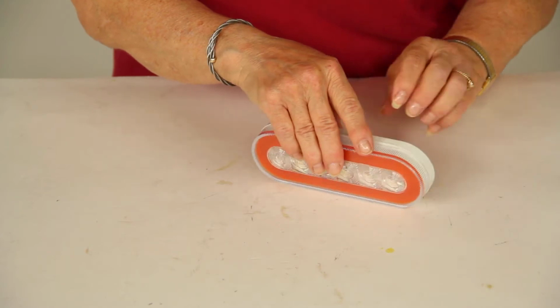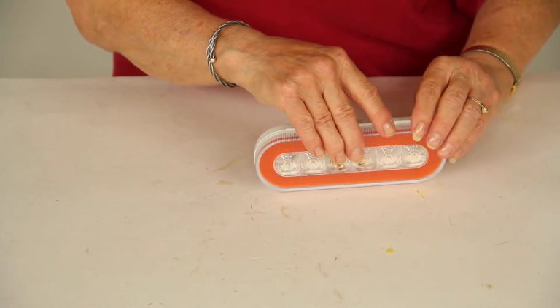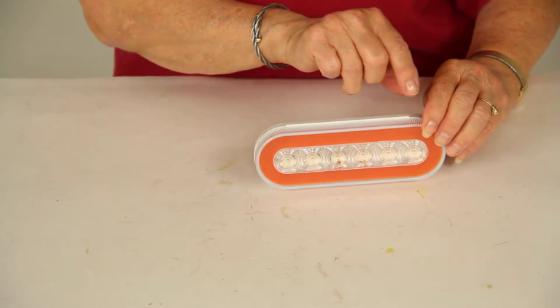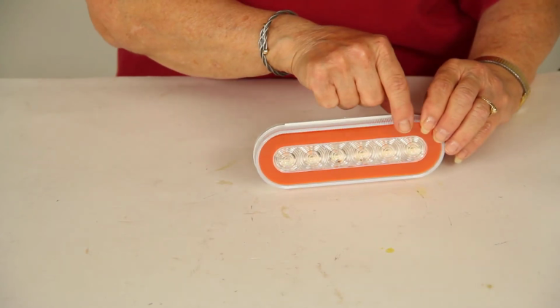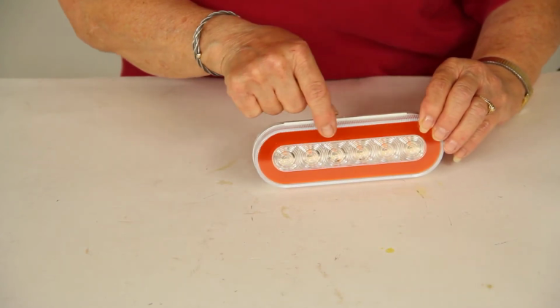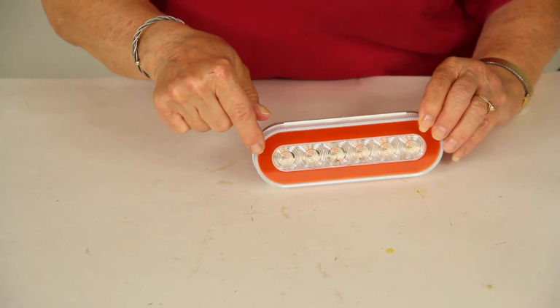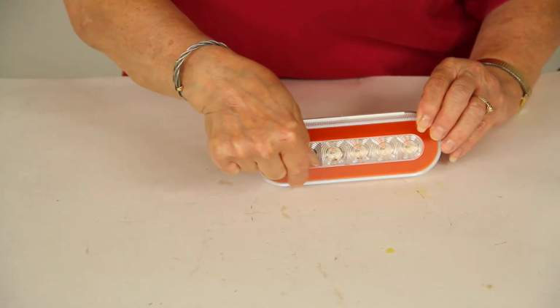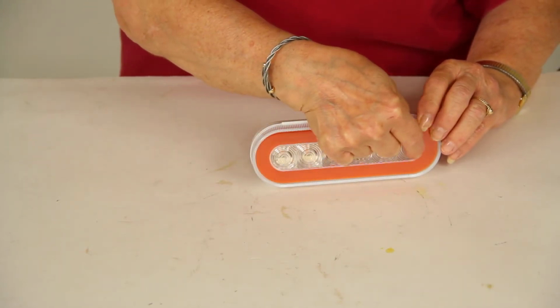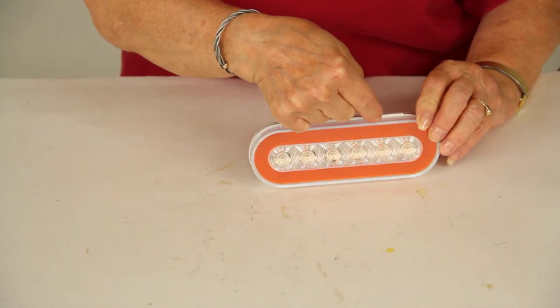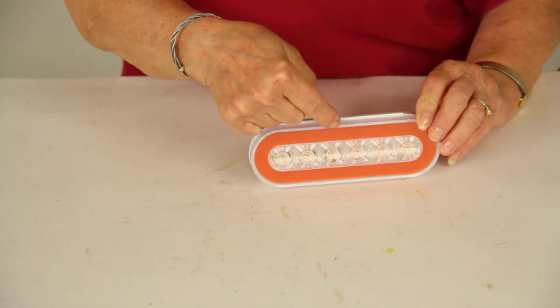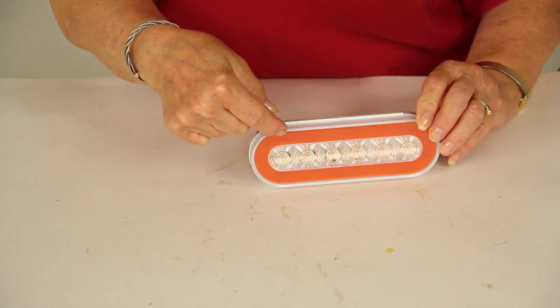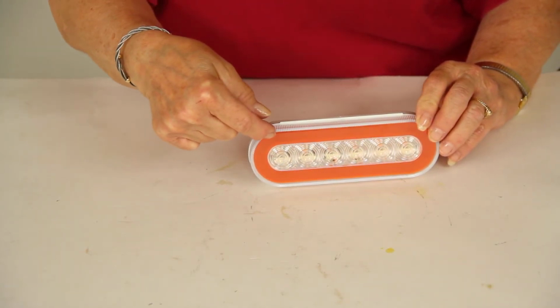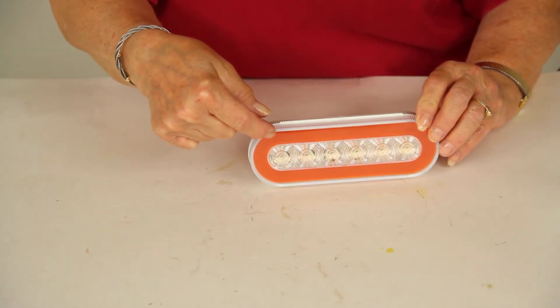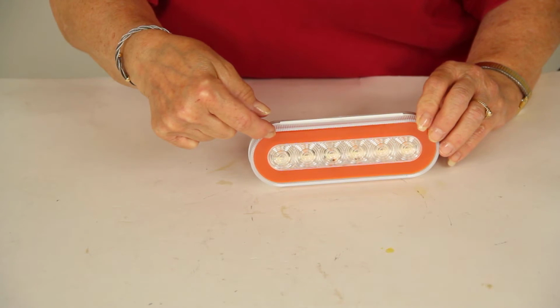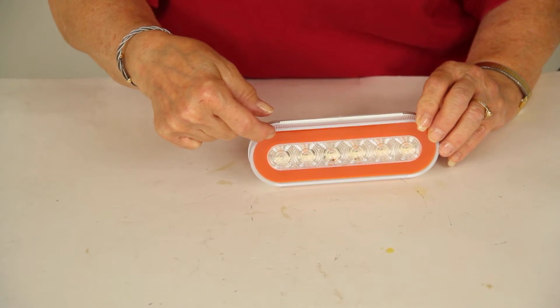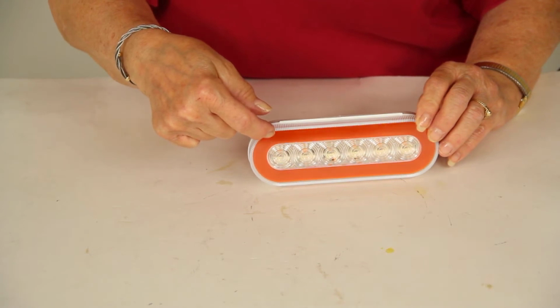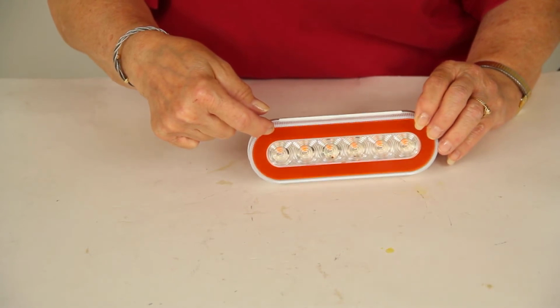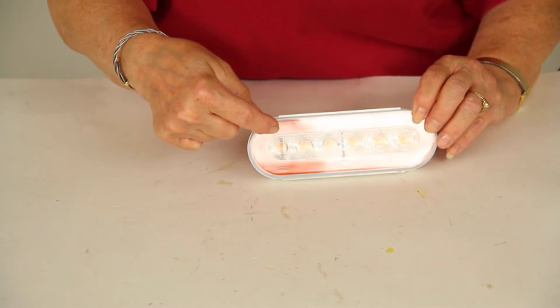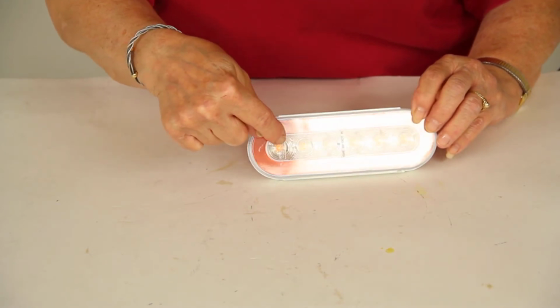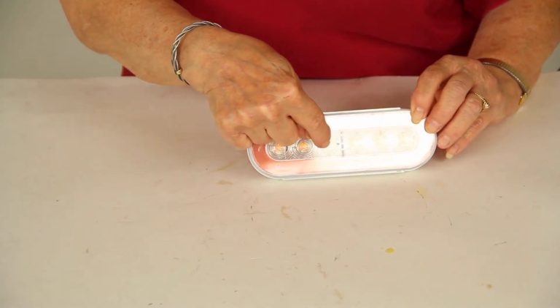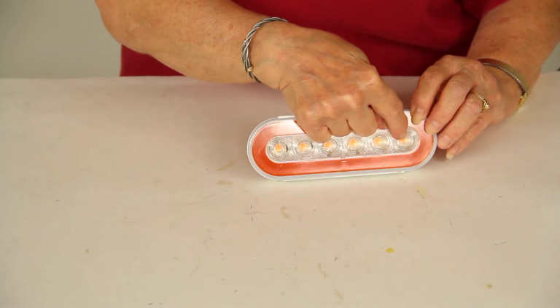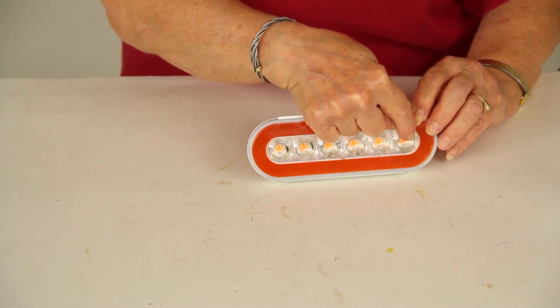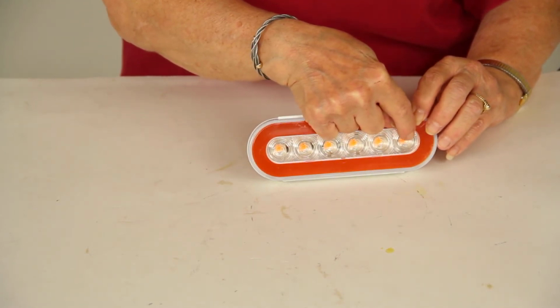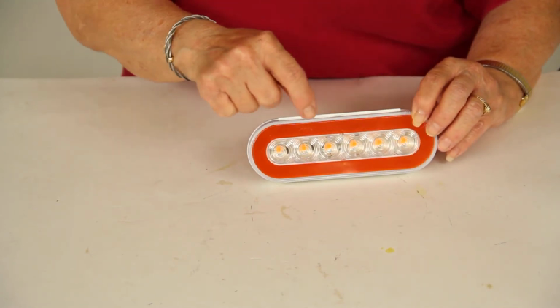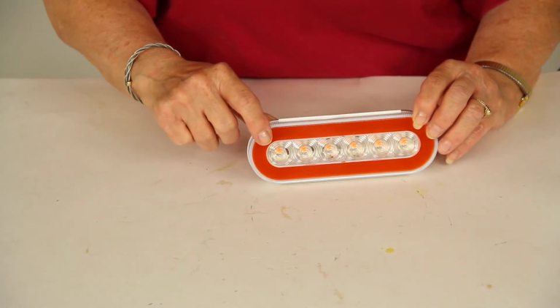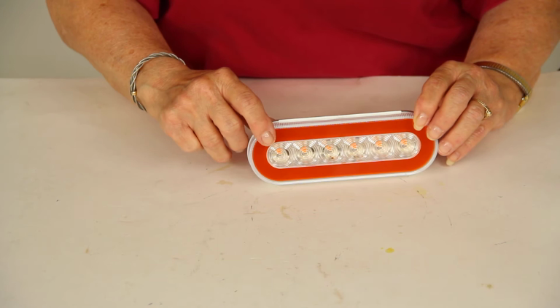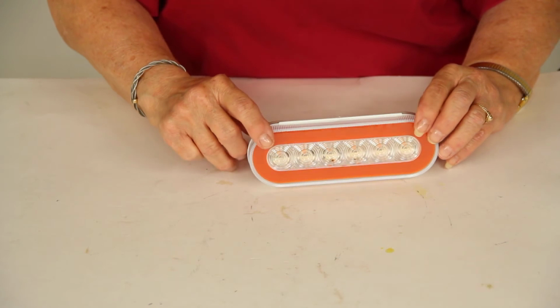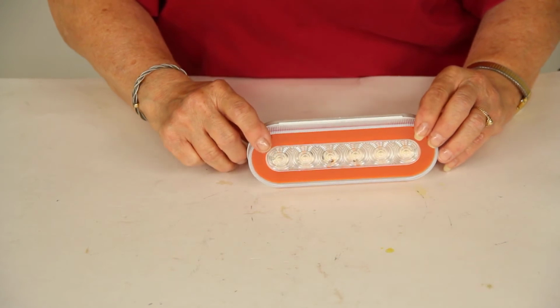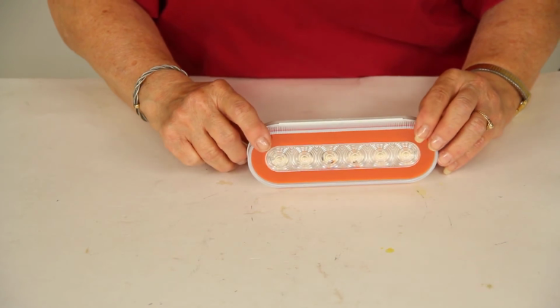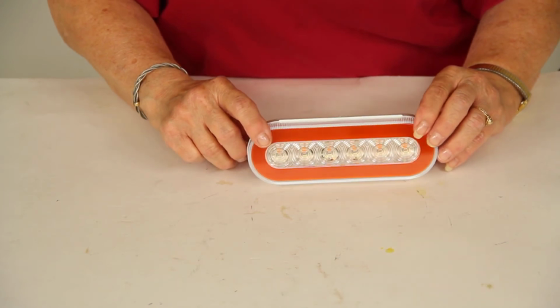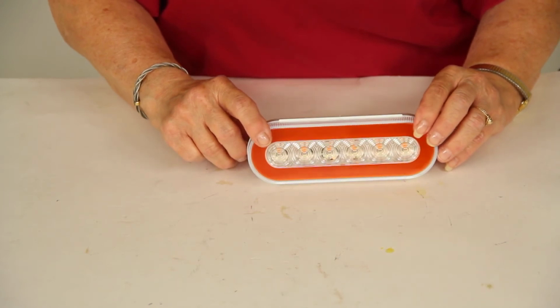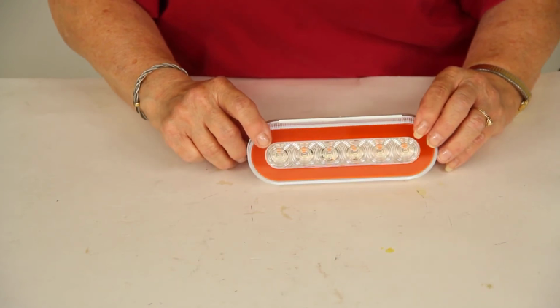What you have on the front is a perimeter band of amber LEDs, and that will be your parking light. Then in the center you have a row of amber LEDs, and when you use your turn signal they will light up.